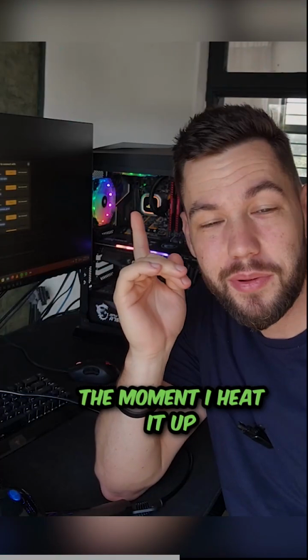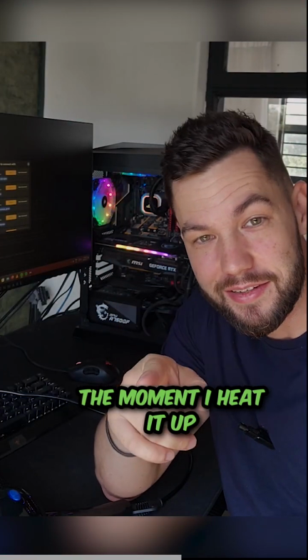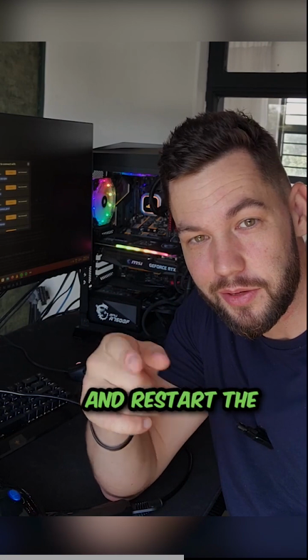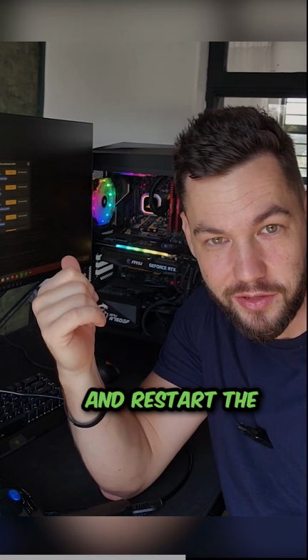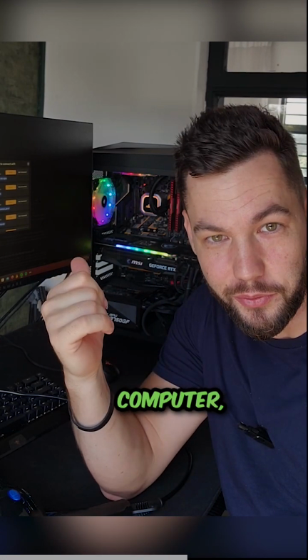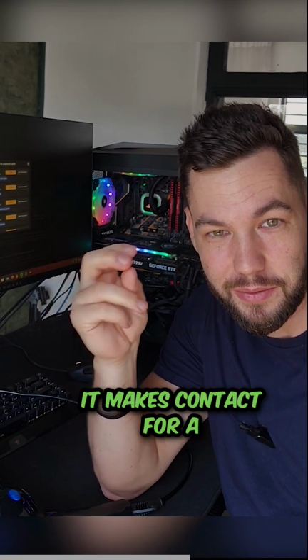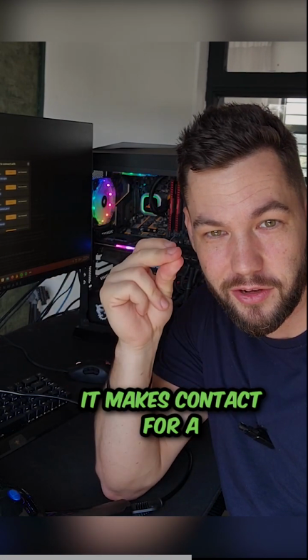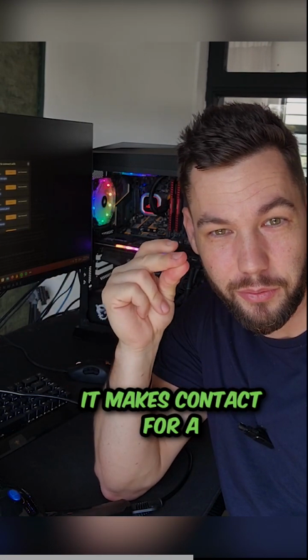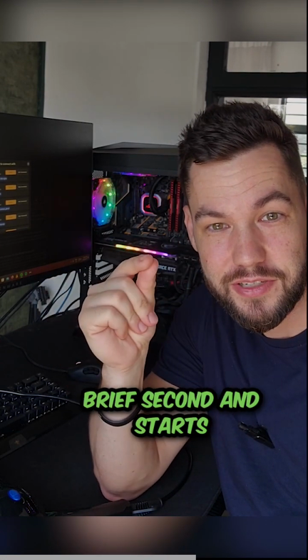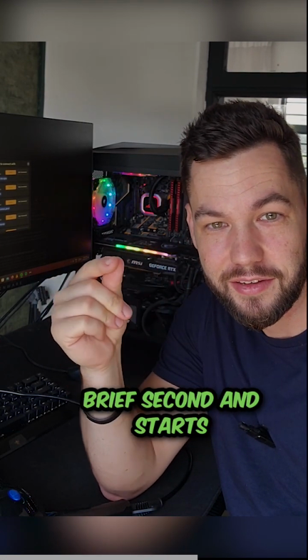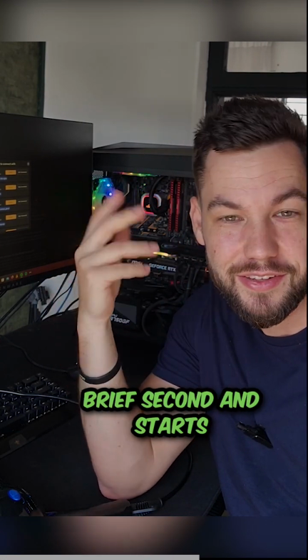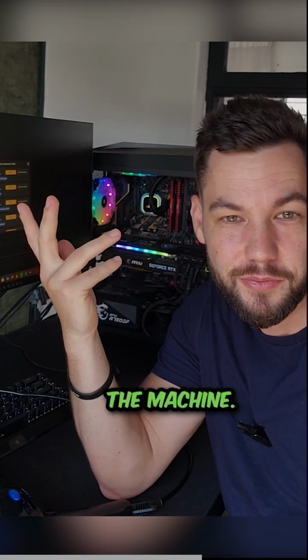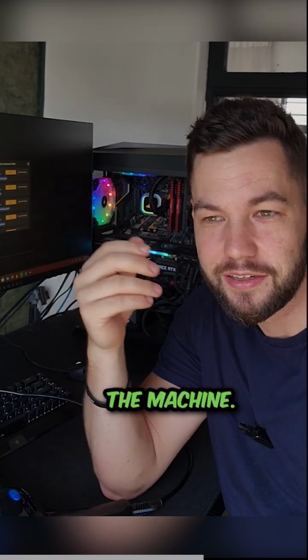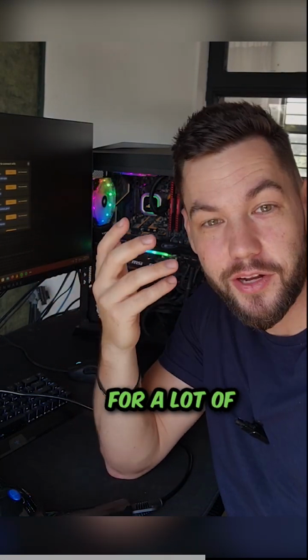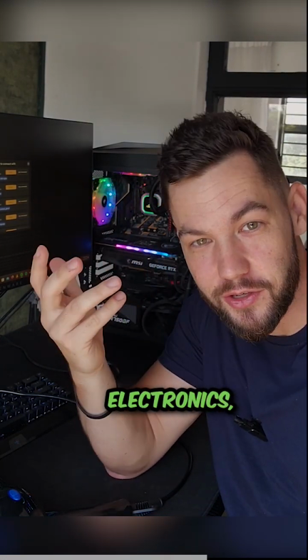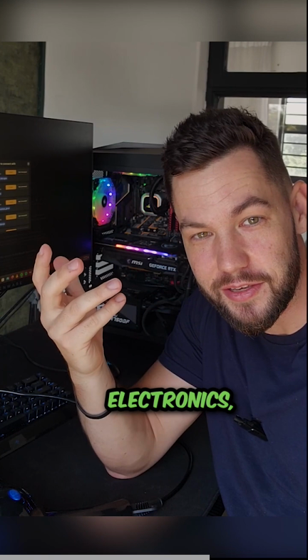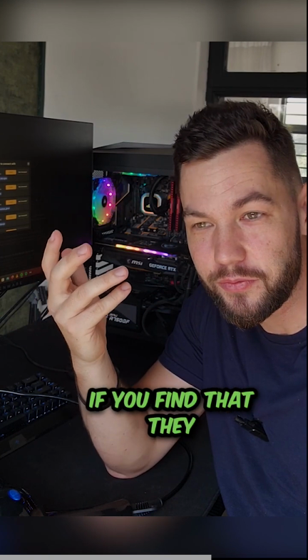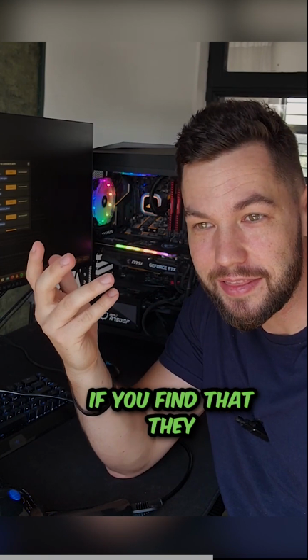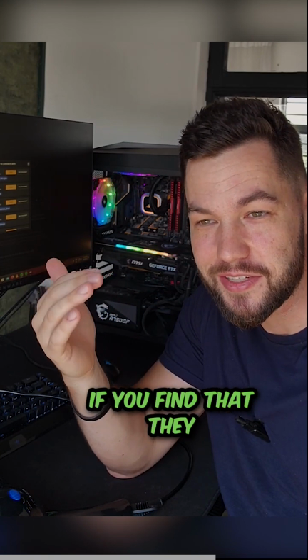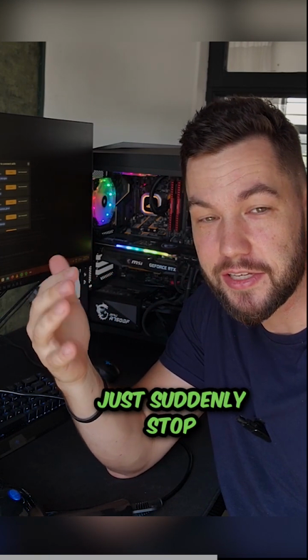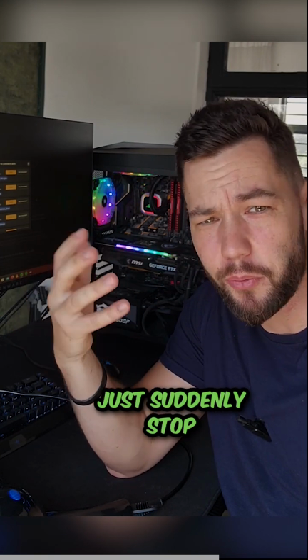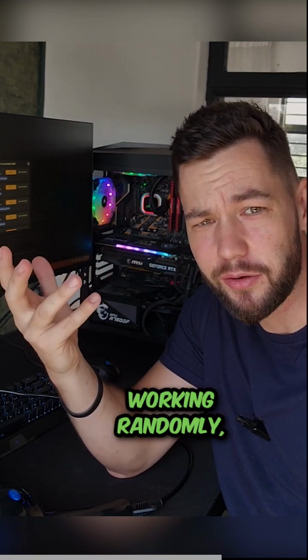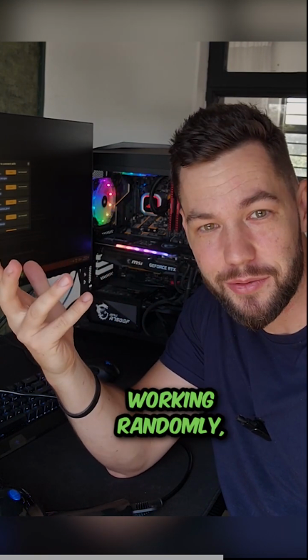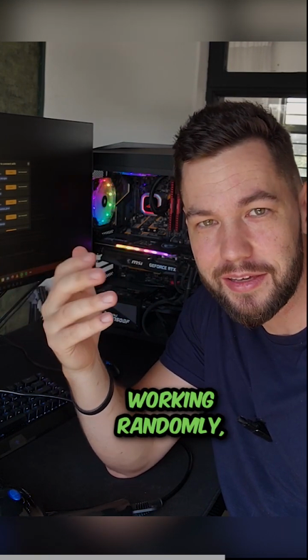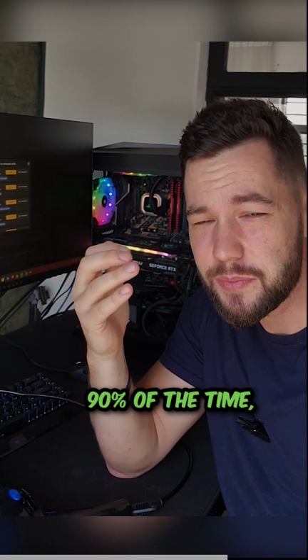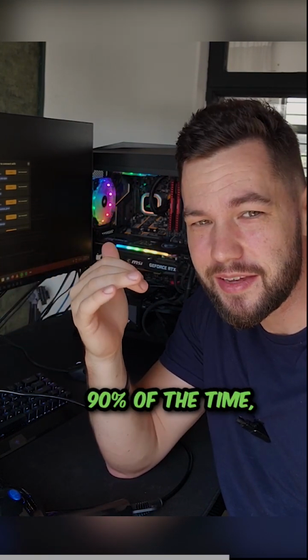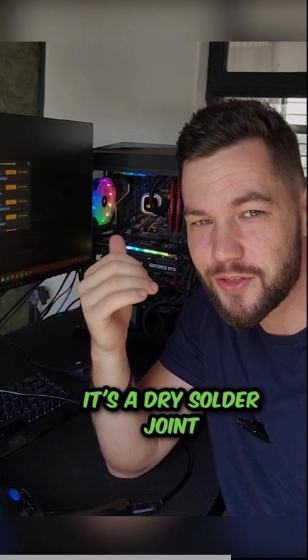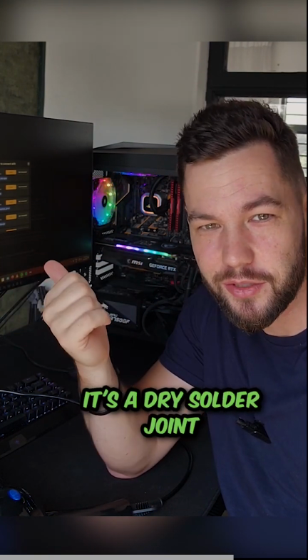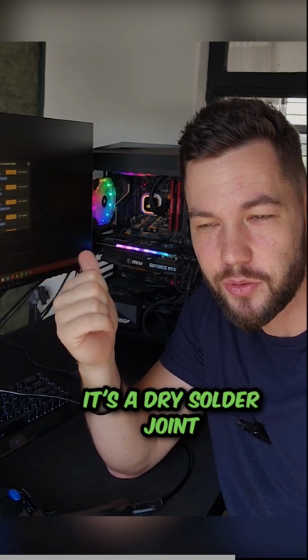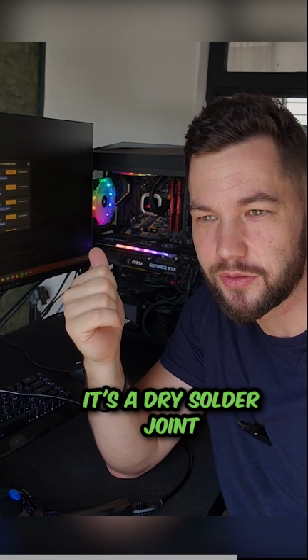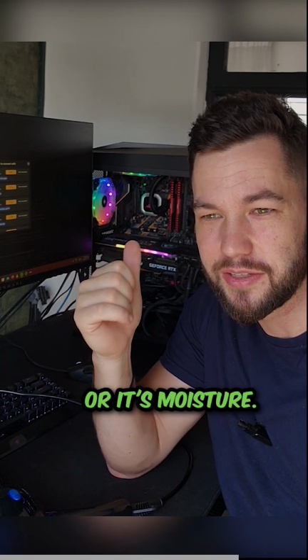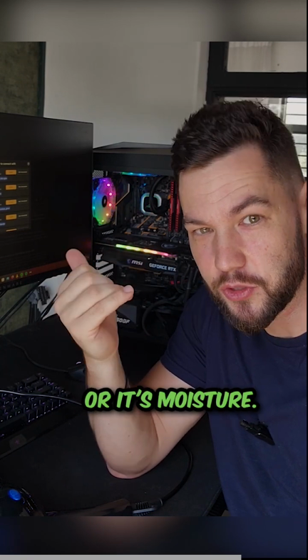The moment I heat it up and restart the computer, it makes contact for a brief second and starts the machine. For a lot of electronics, if you find that they just suddenly stop working randomly, 90% of the time it's a dry solder joint or it's moisture.